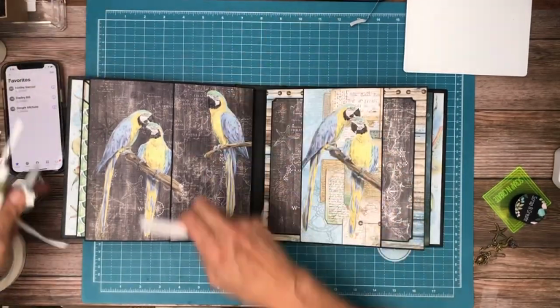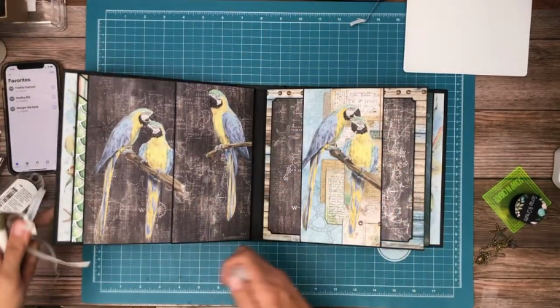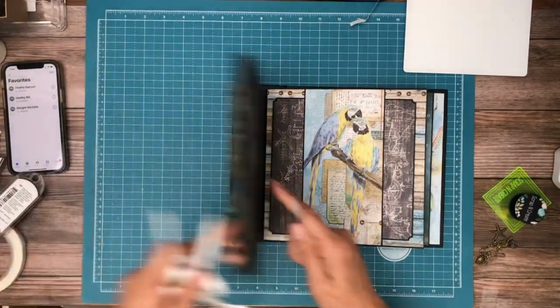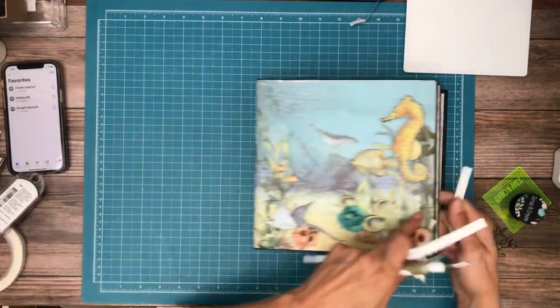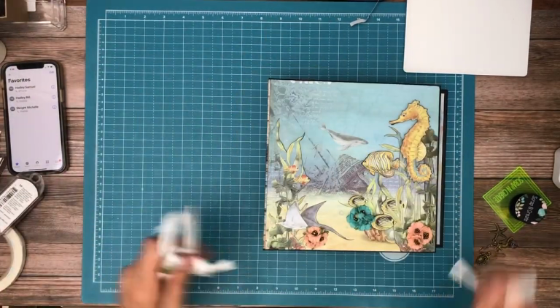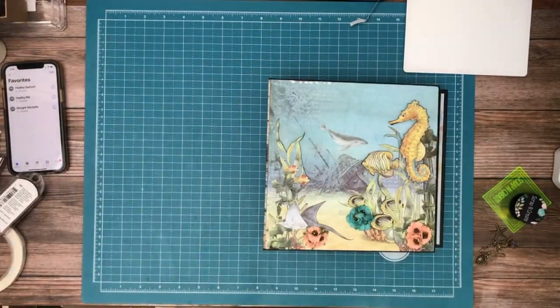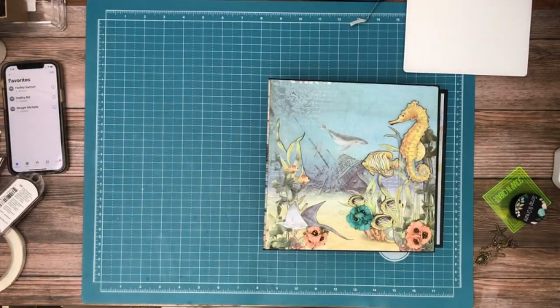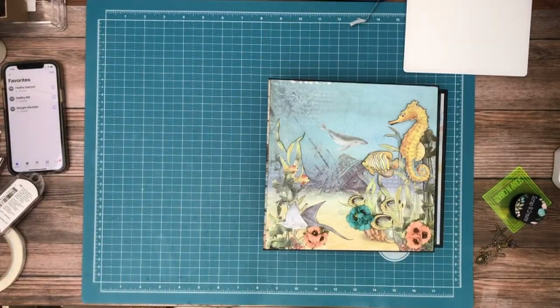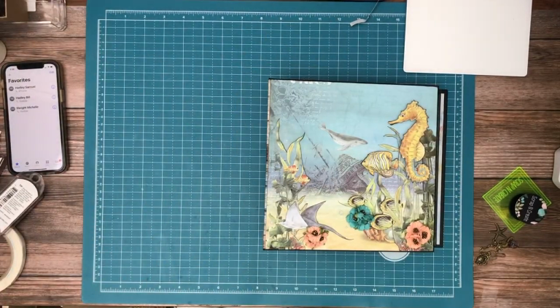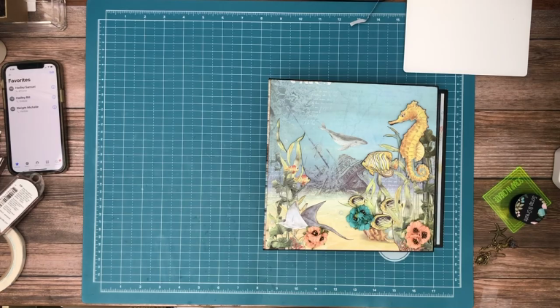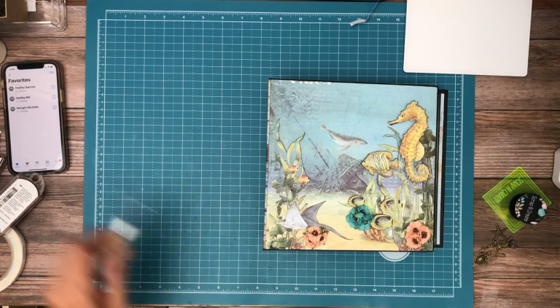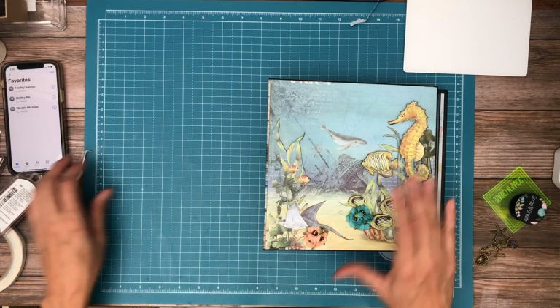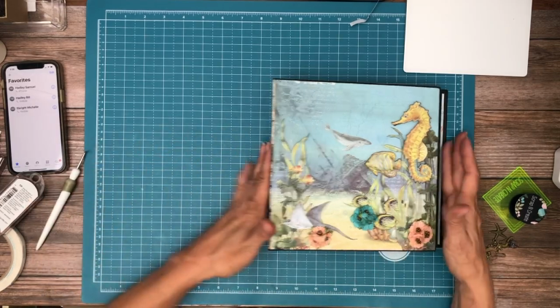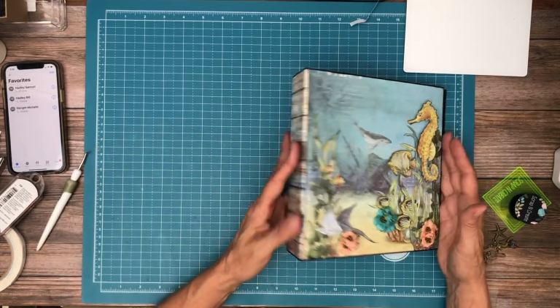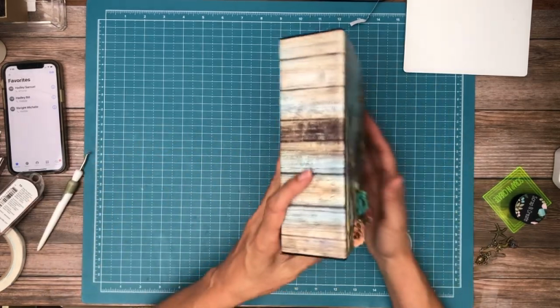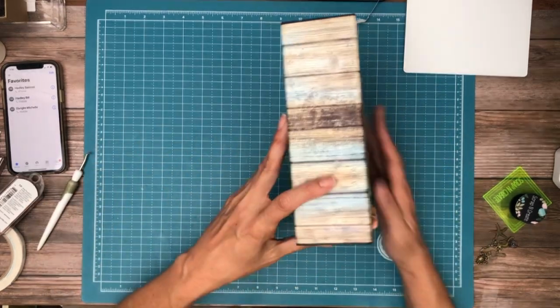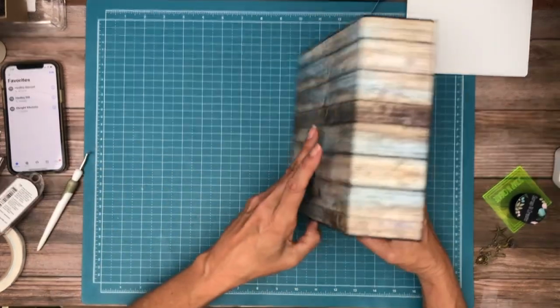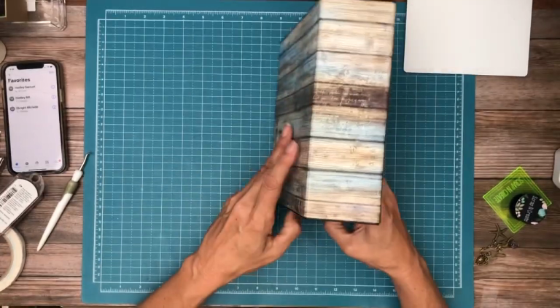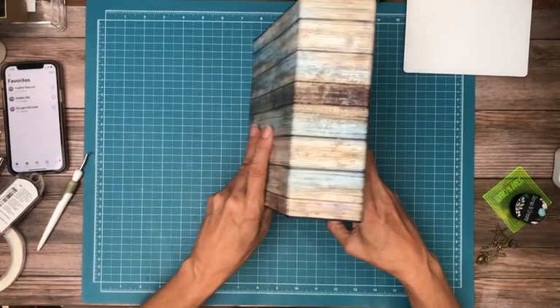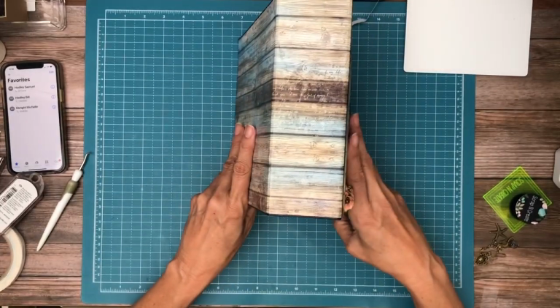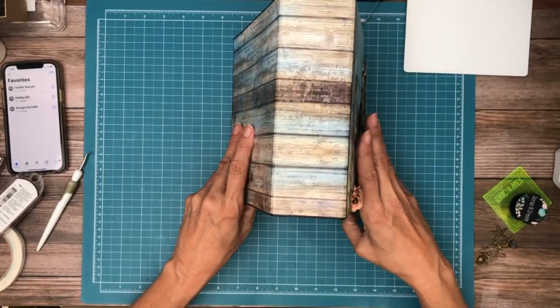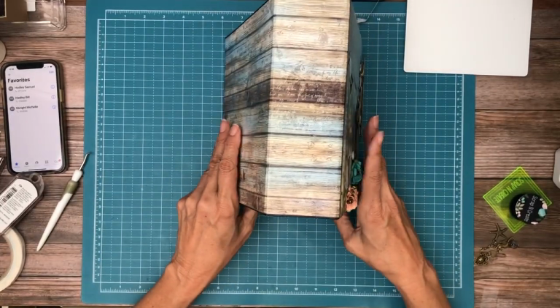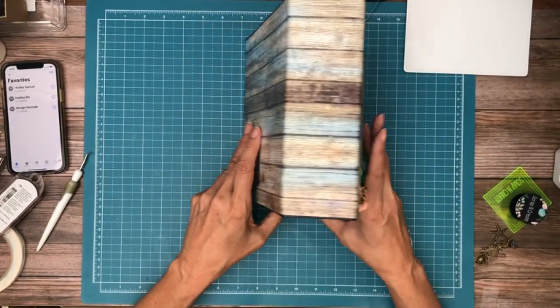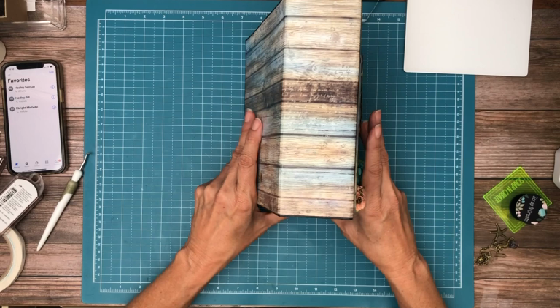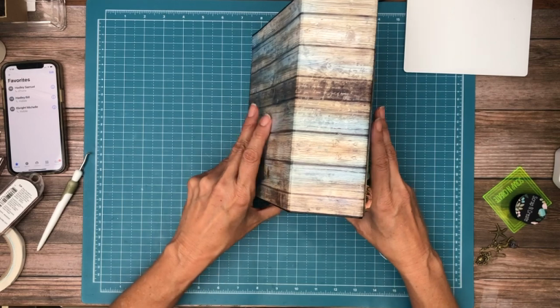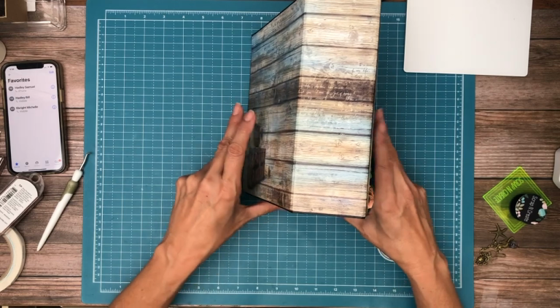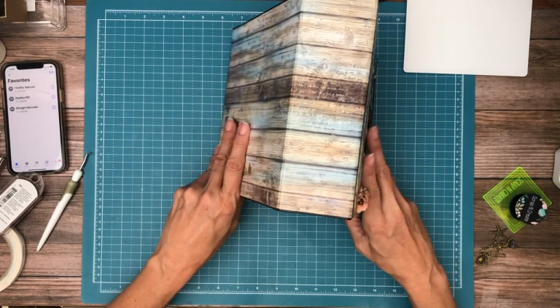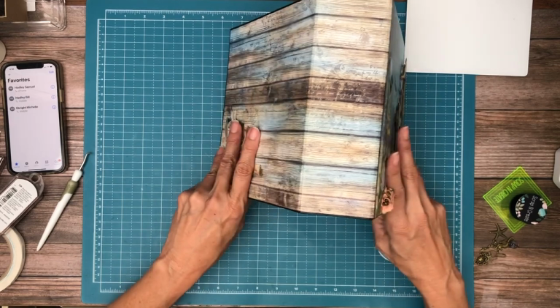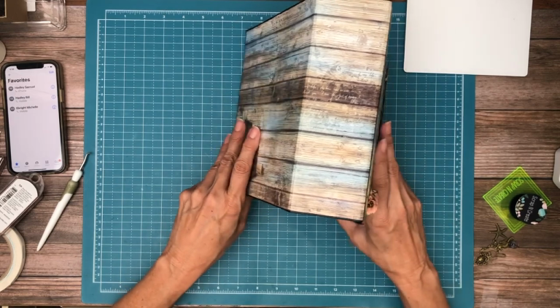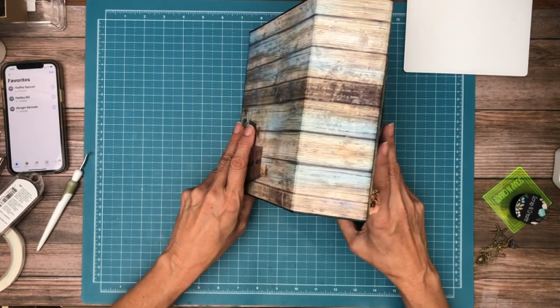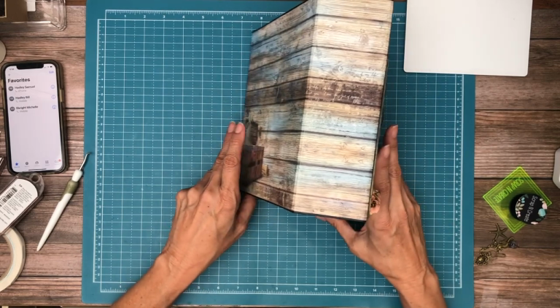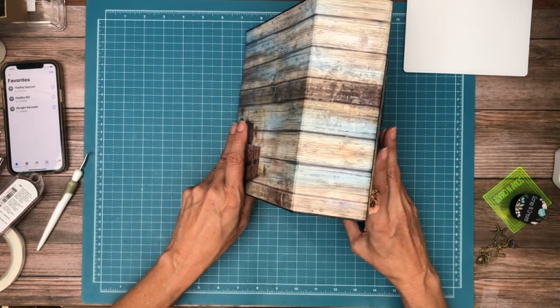Lovely. So we've got all our pages in. The last thing we're going to do on the cover is decorate the spine real quick. I'm going to separate these pages so it will stand up a little bit for us.